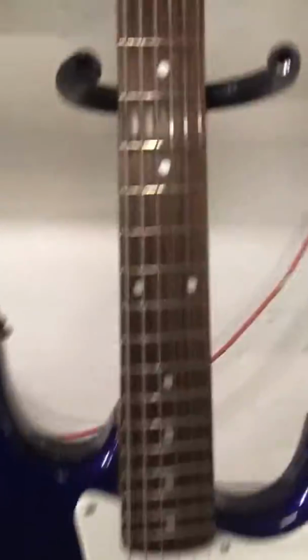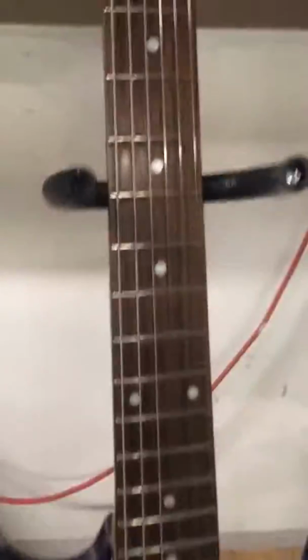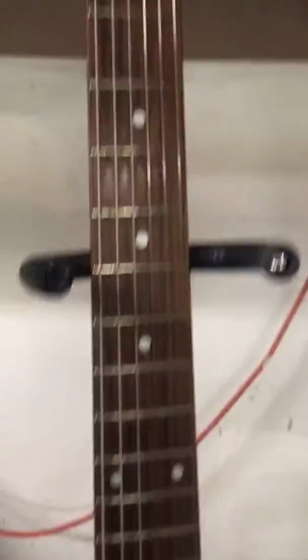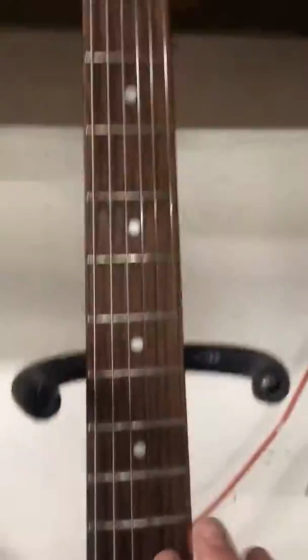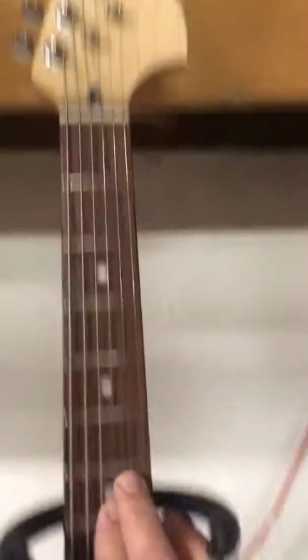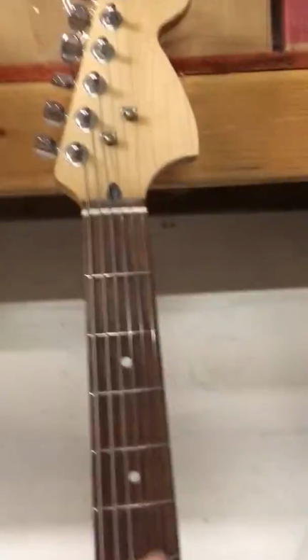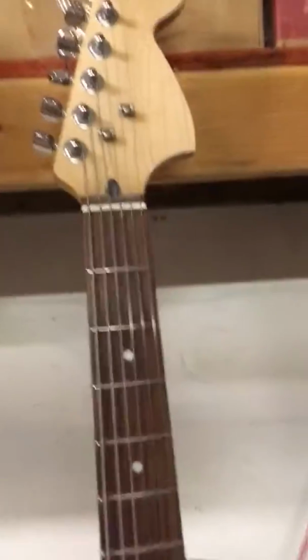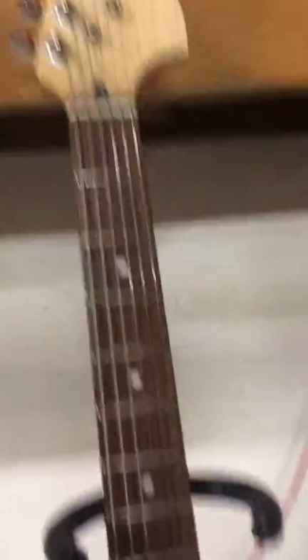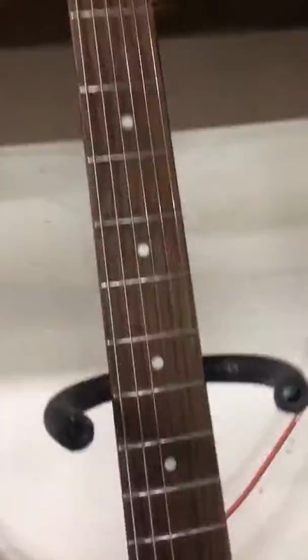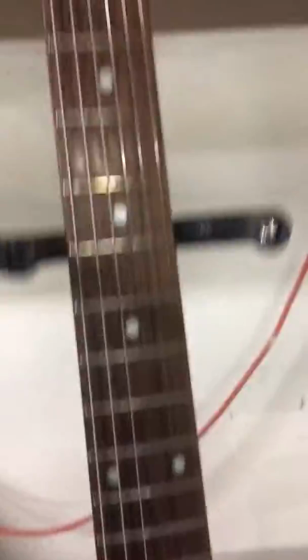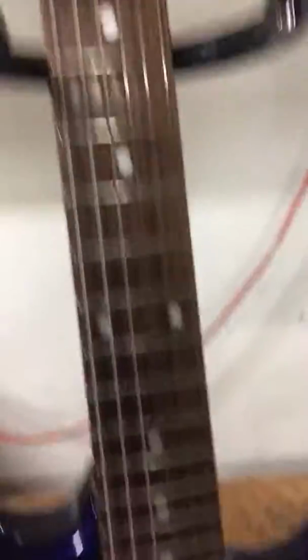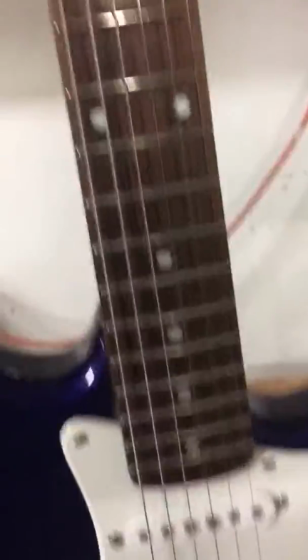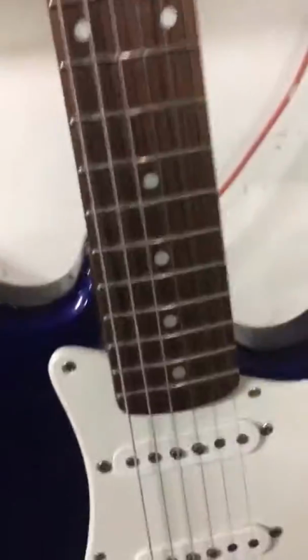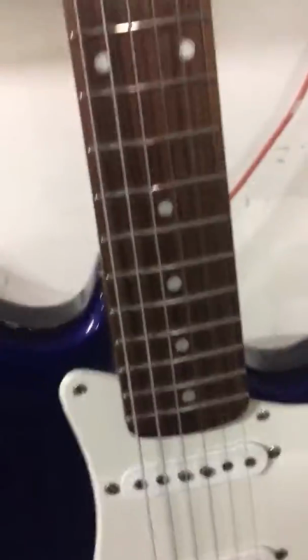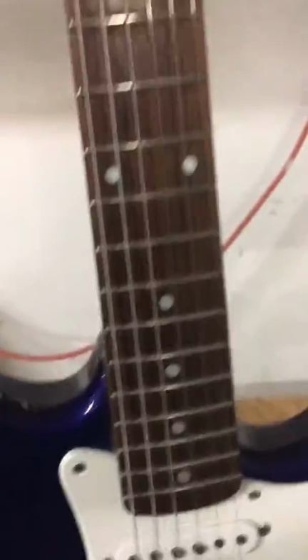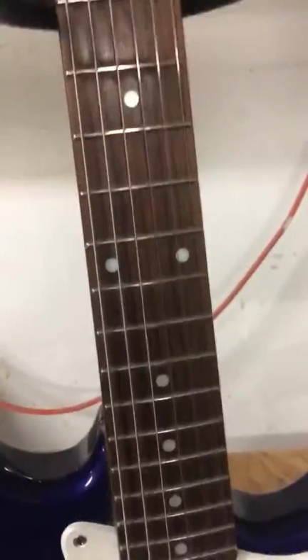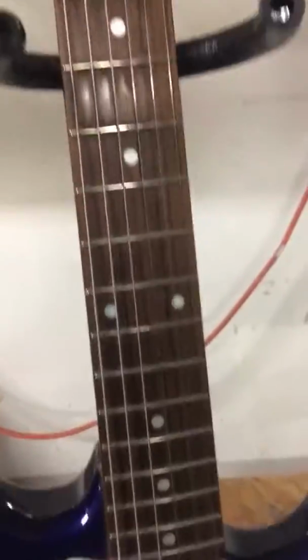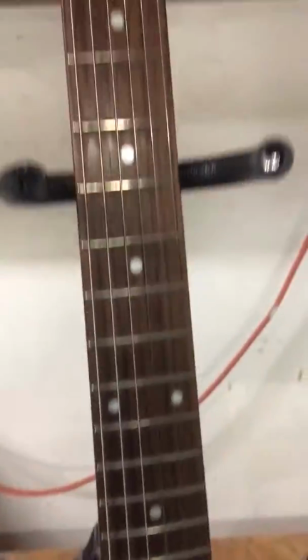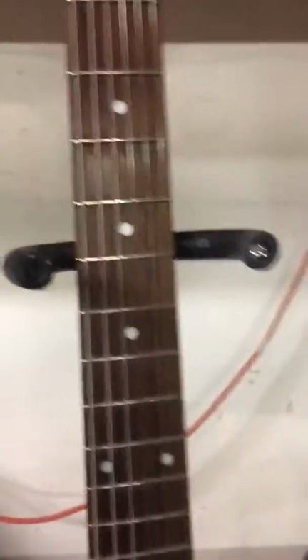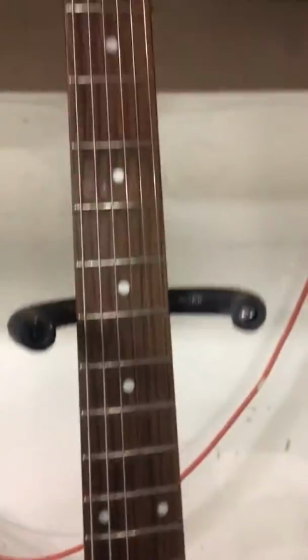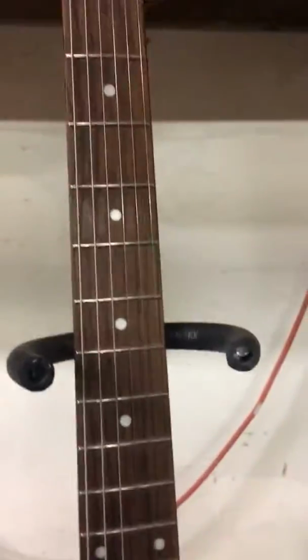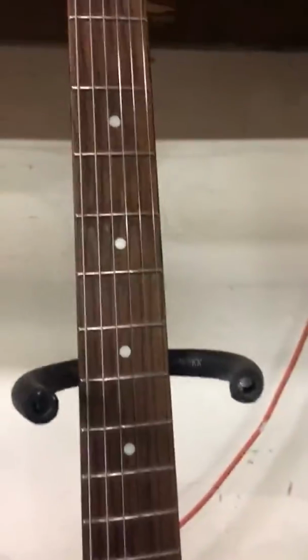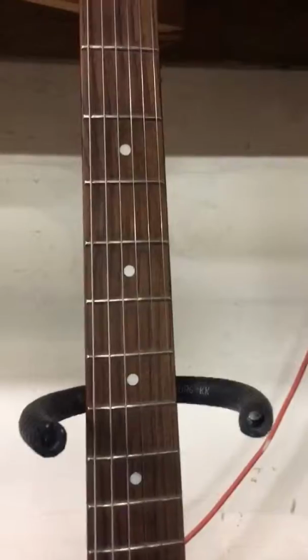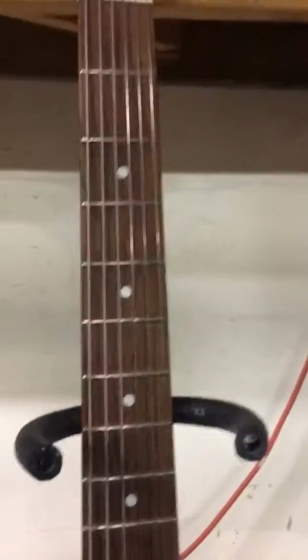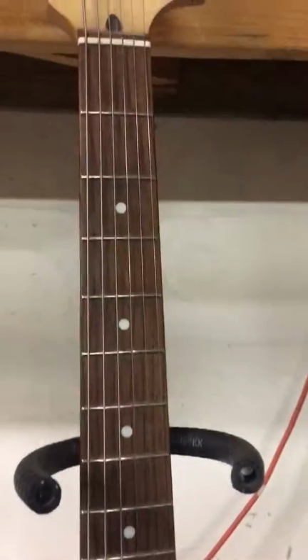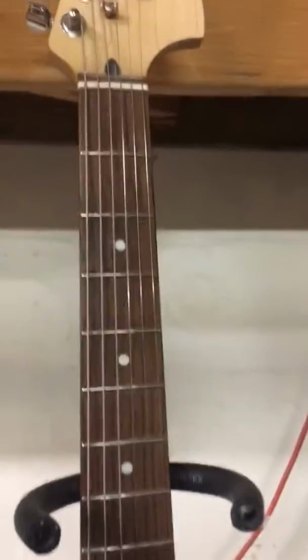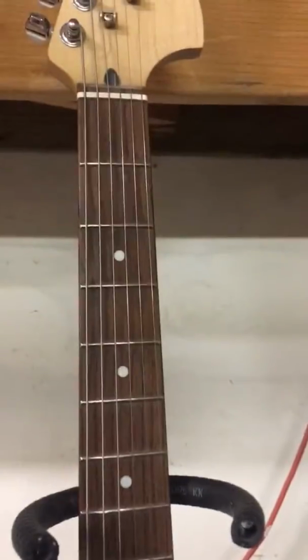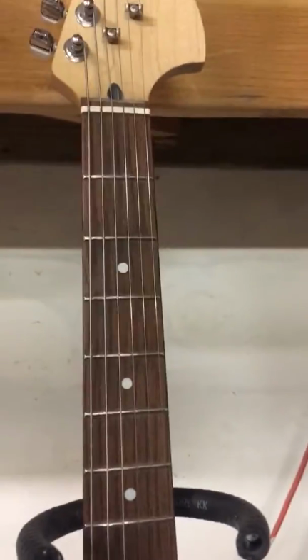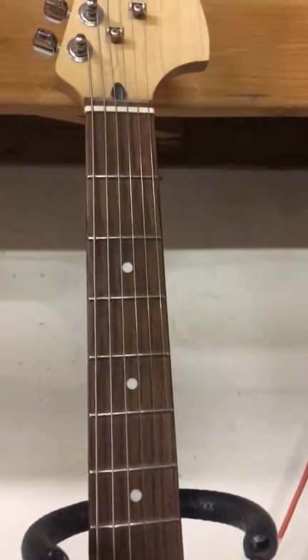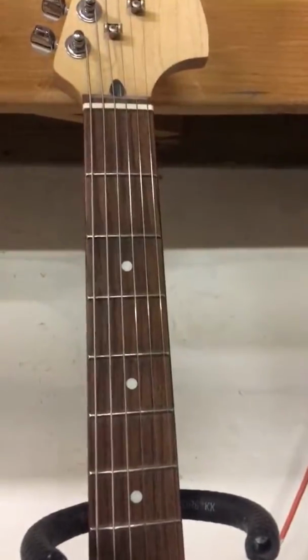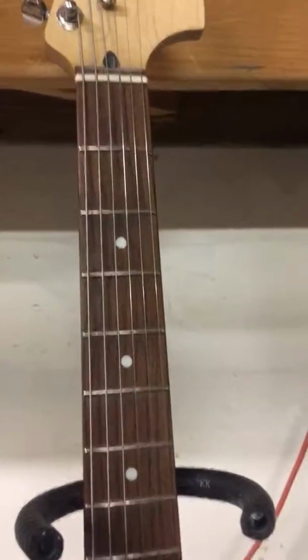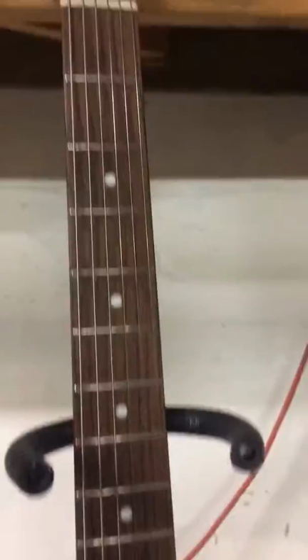I leveled and dressed the fretboard about six months ago. I'll do a fresh level and dressing before I get rid of it.